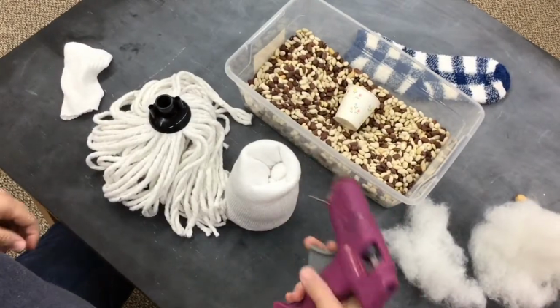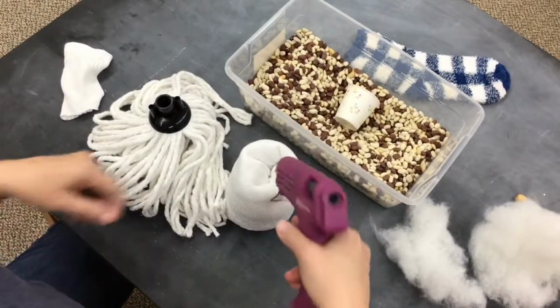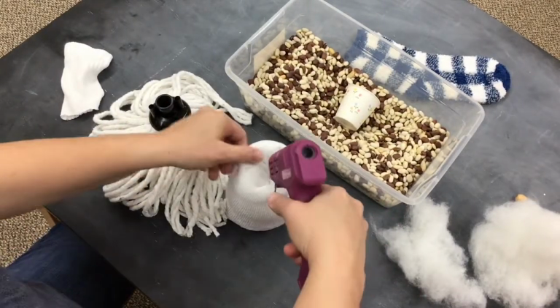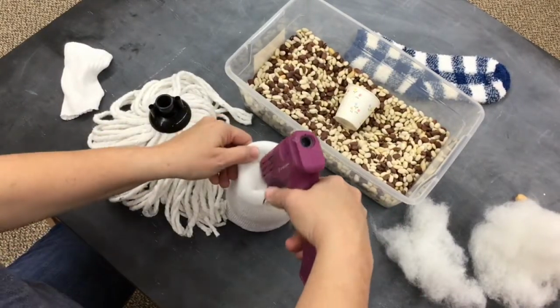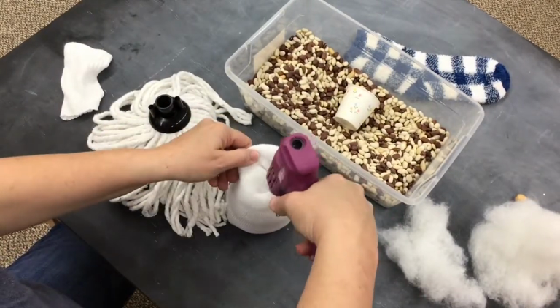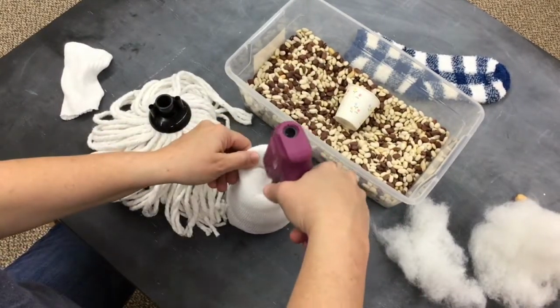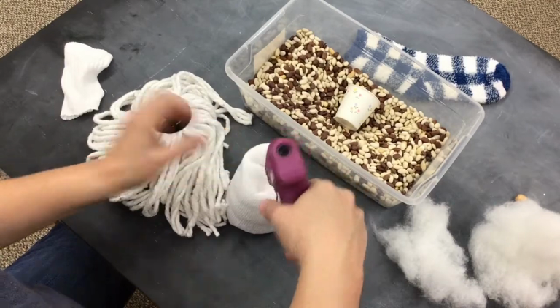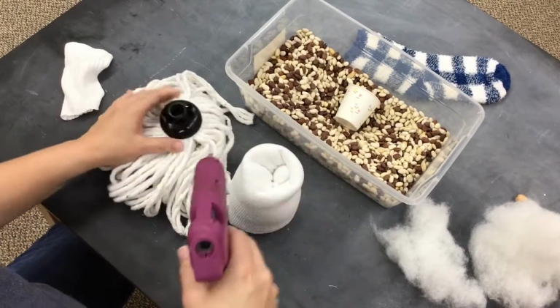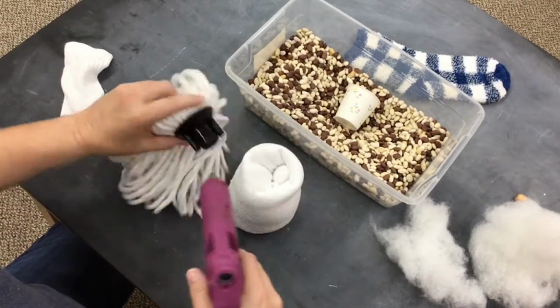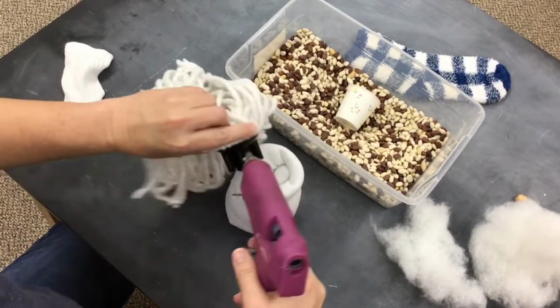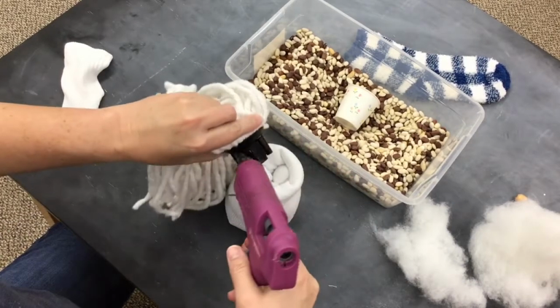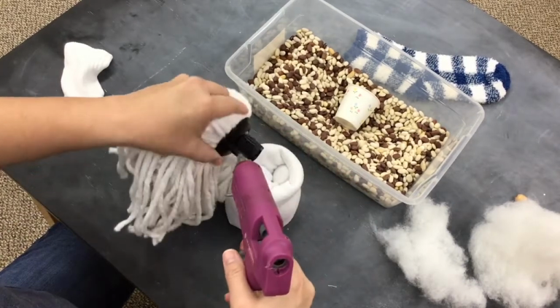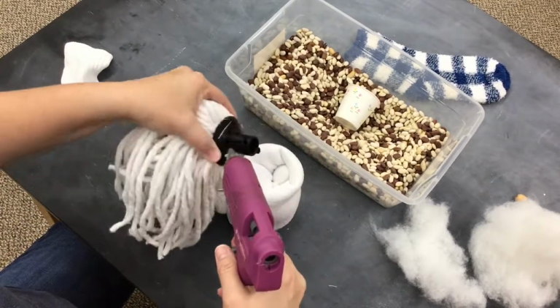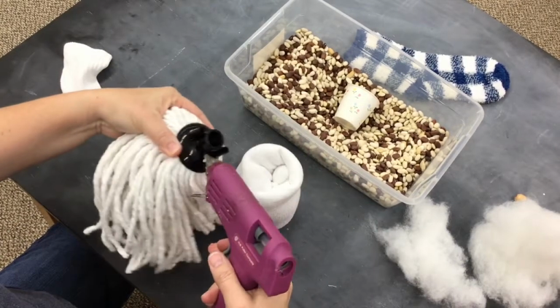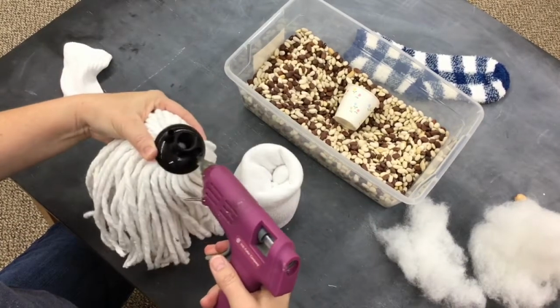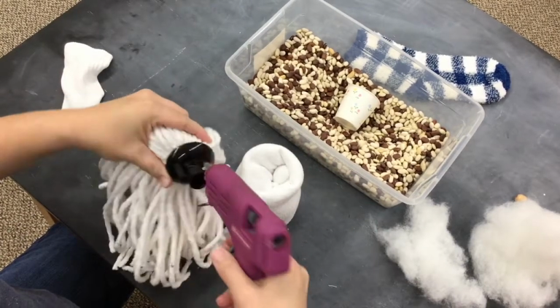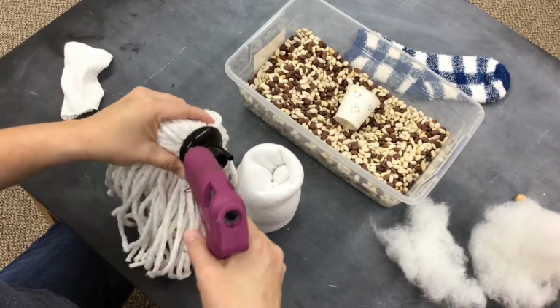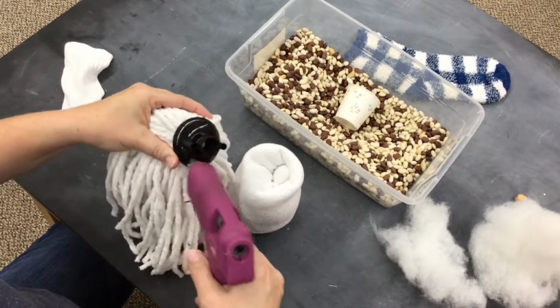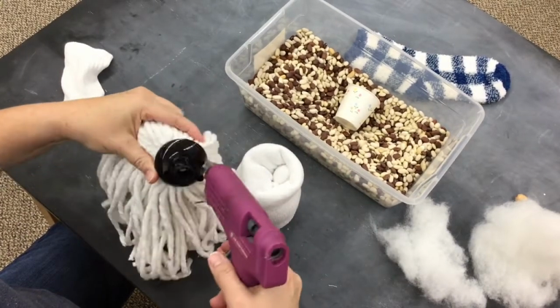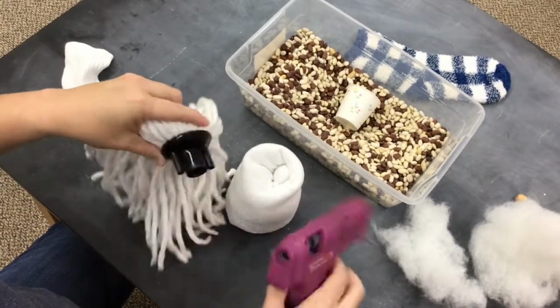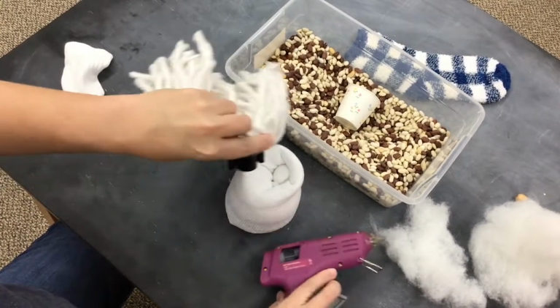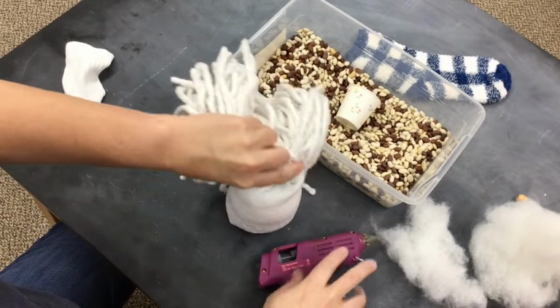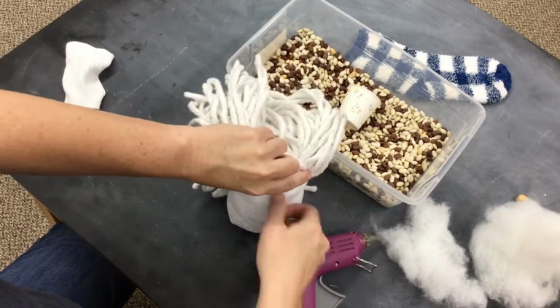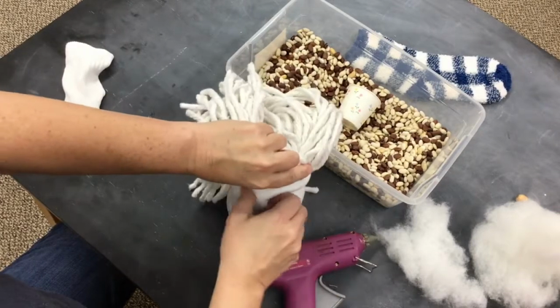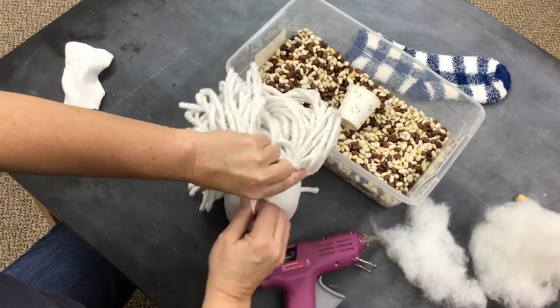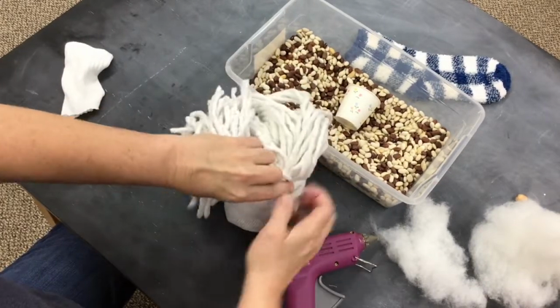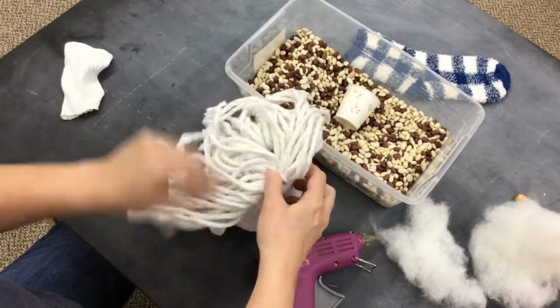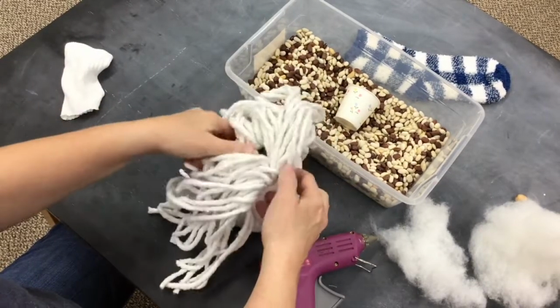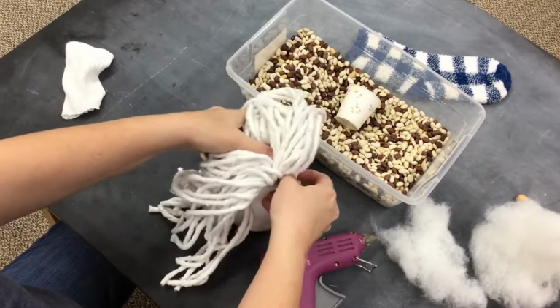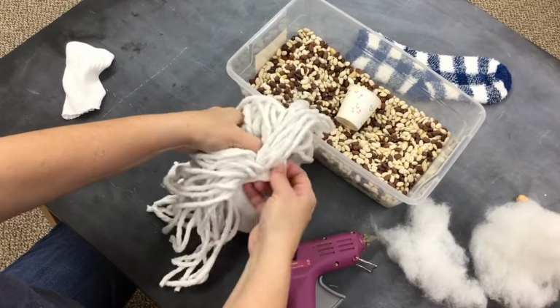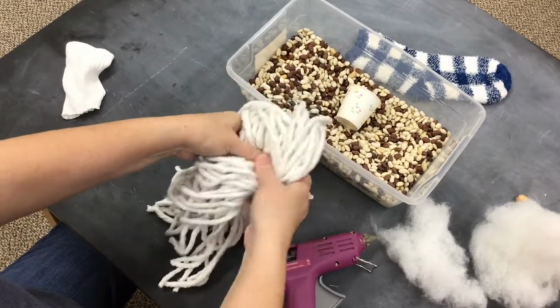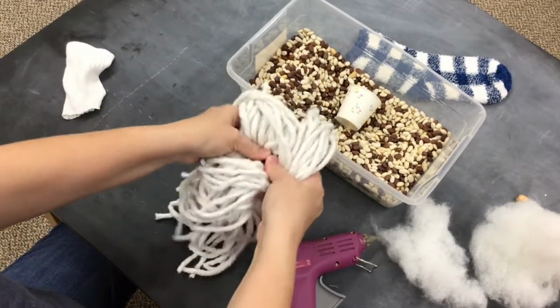Now we're going to glue the mop head in. Be generous with your glue here — put some on the sock and on the mop head. And then when you put it in there, you want to hold it for just a few minutes until it gets dry.